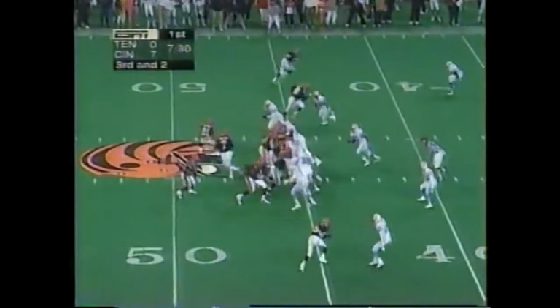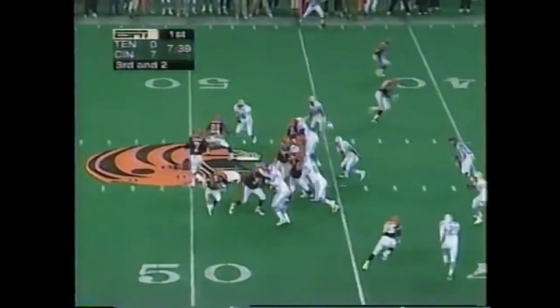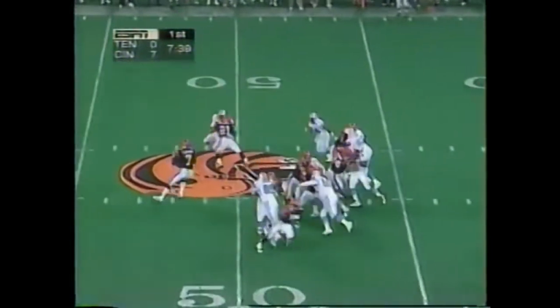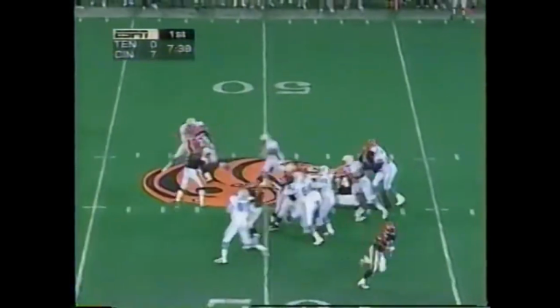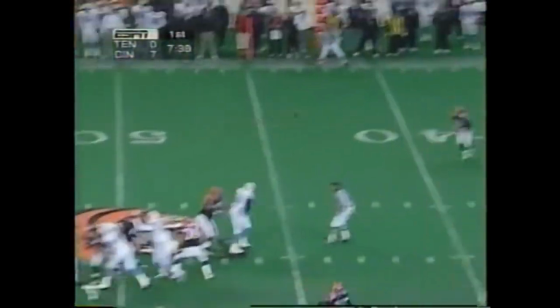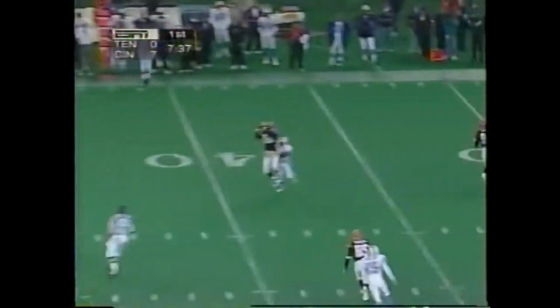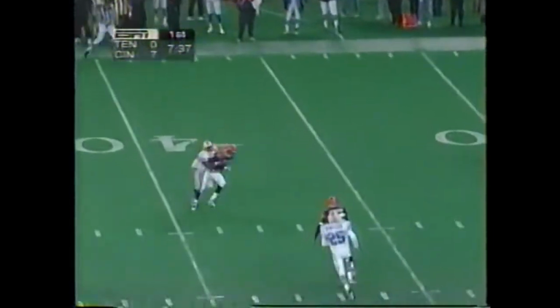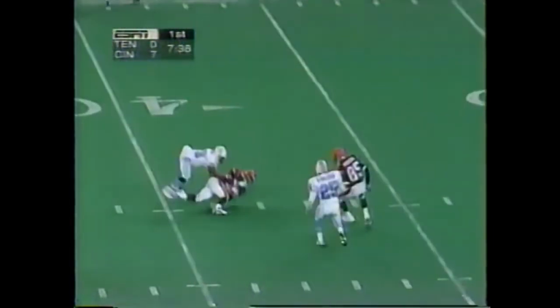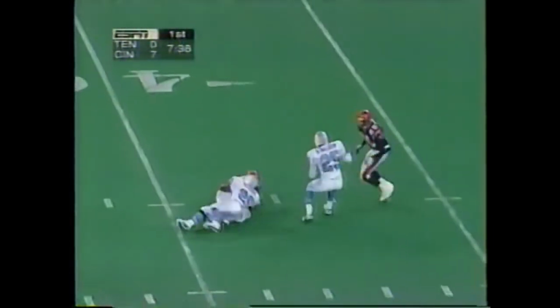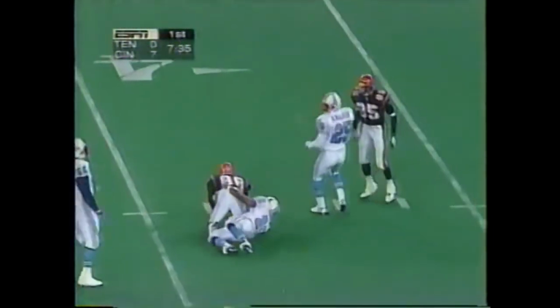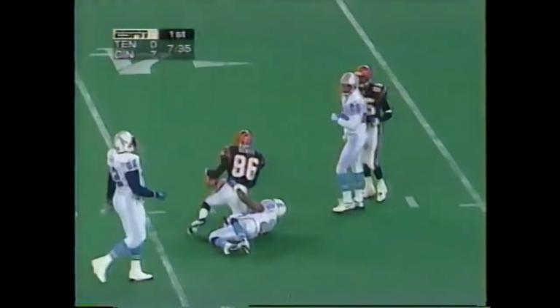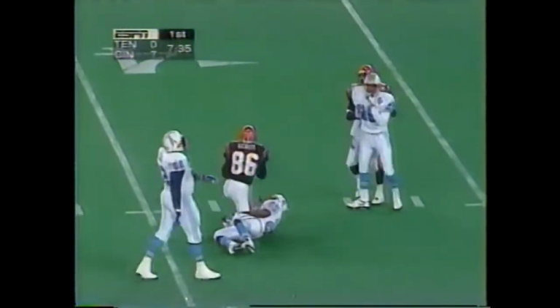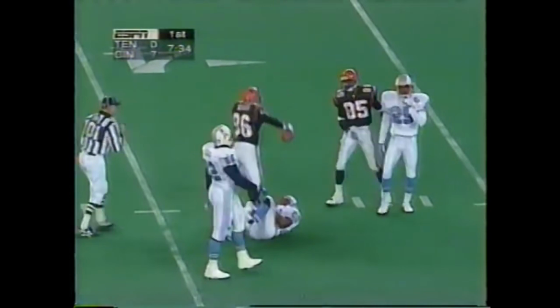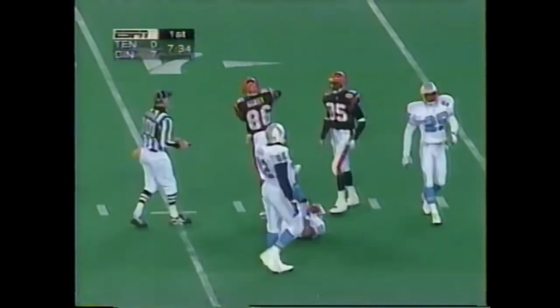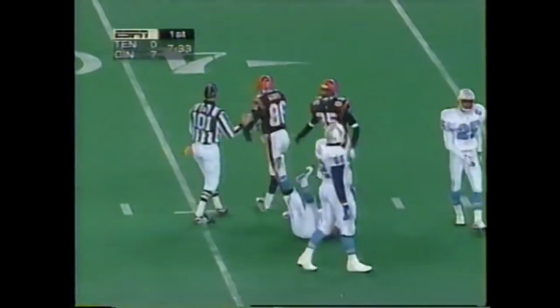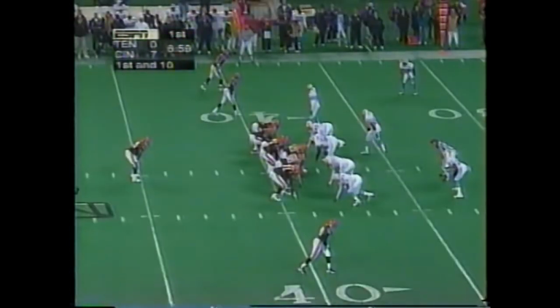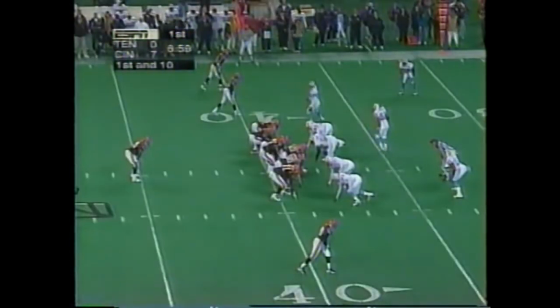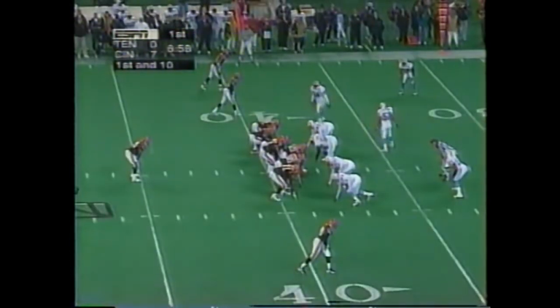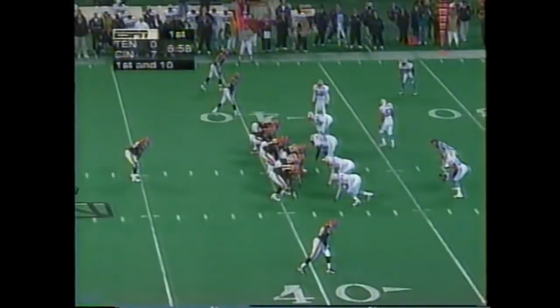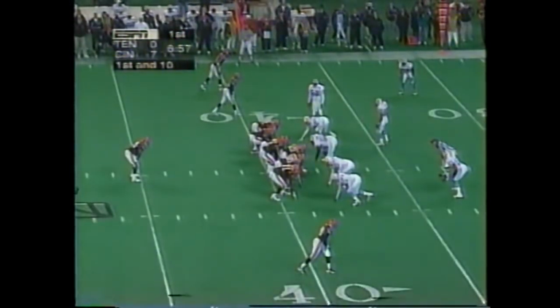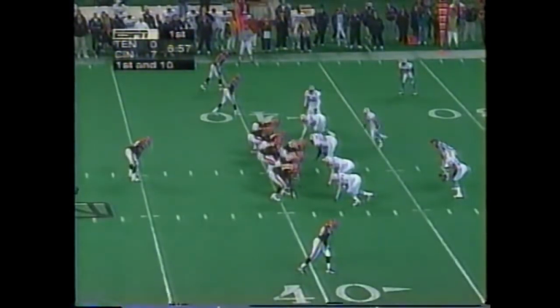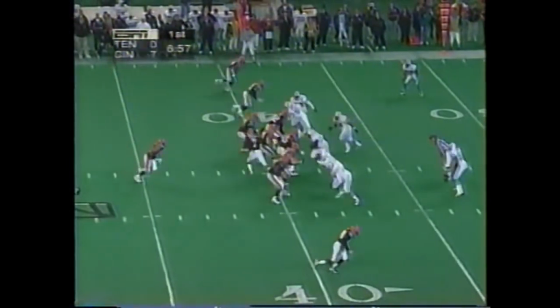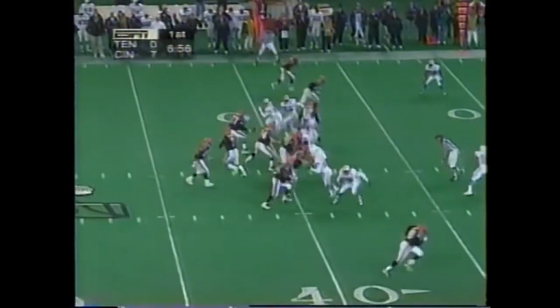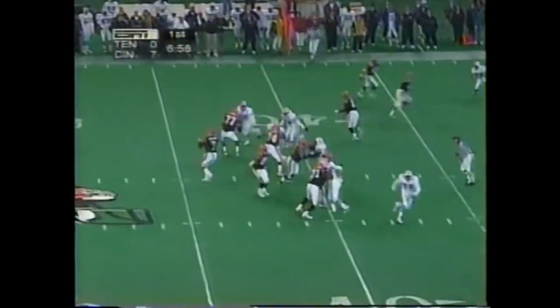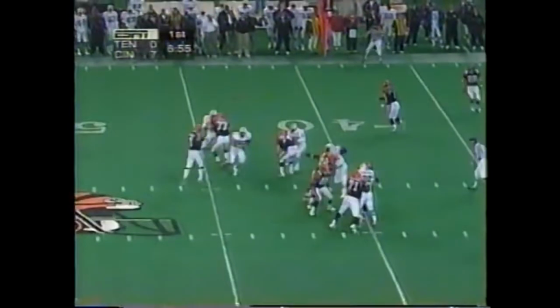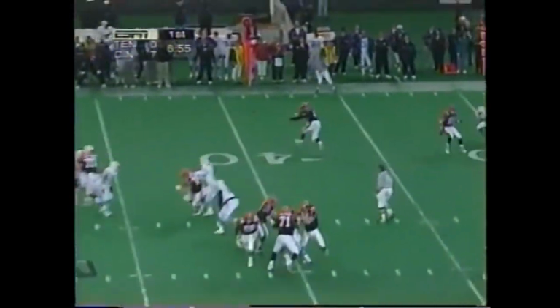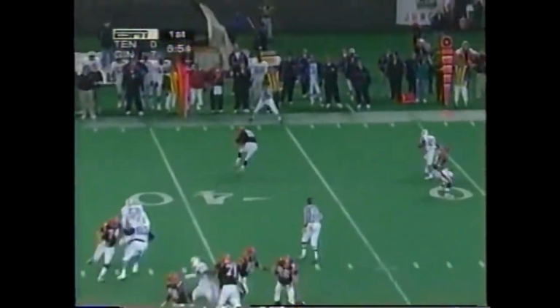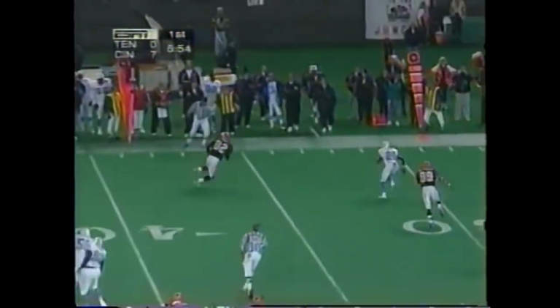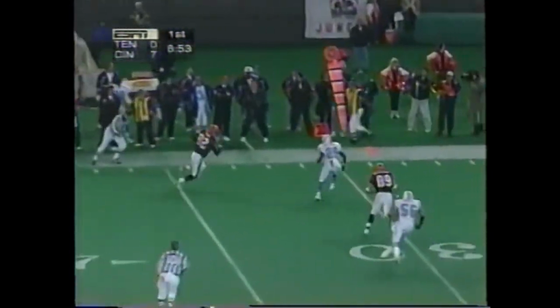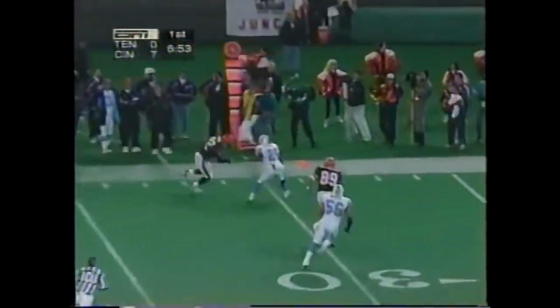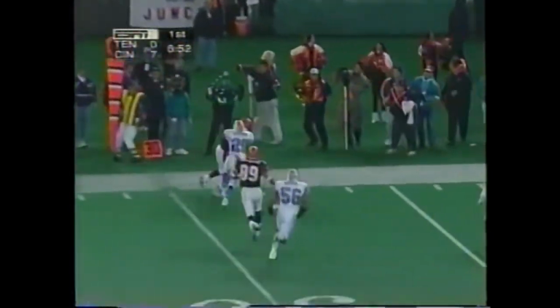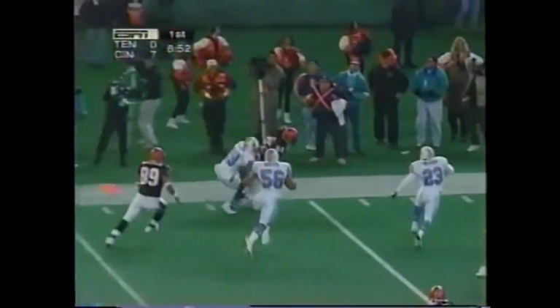Ken Blackman, Tony McGee on that side. Carter and Biannimi are in. The pass complete from Boomer to Scott. Hoyers showing blitz, and here they come. Bengals pick it up. Pass completed to McGee.